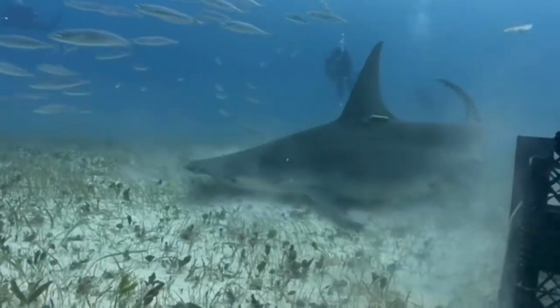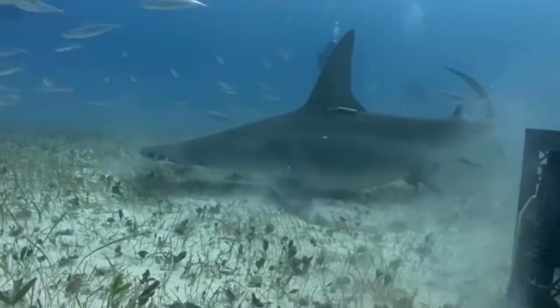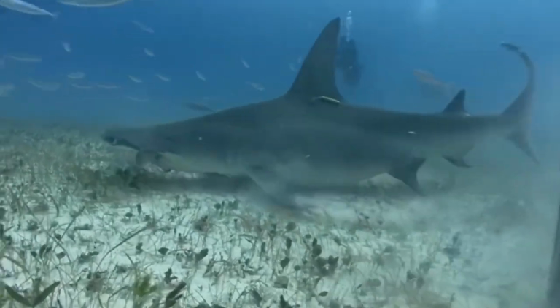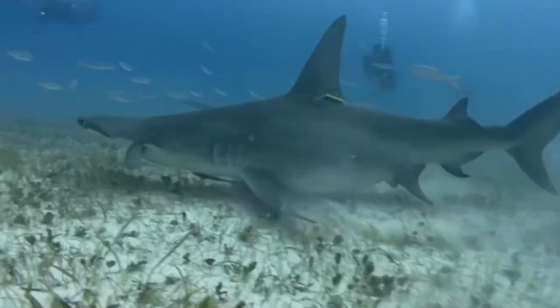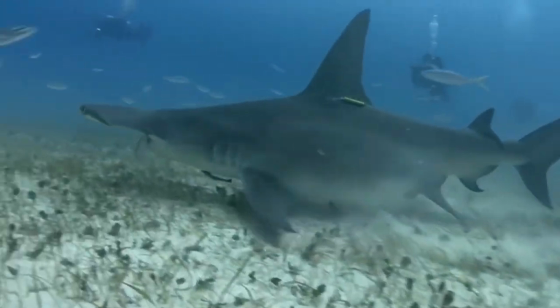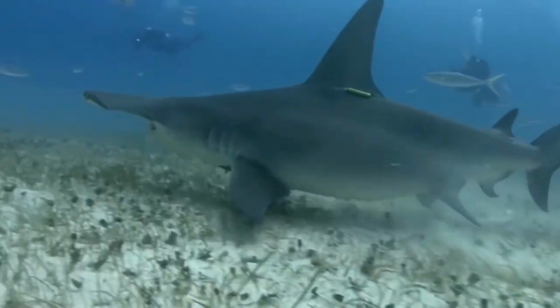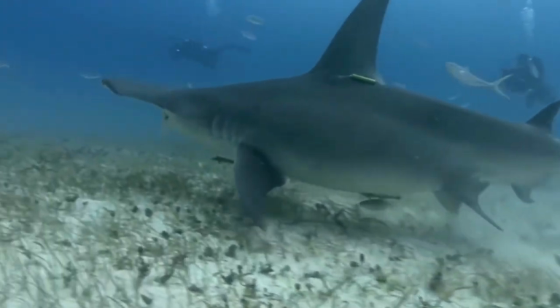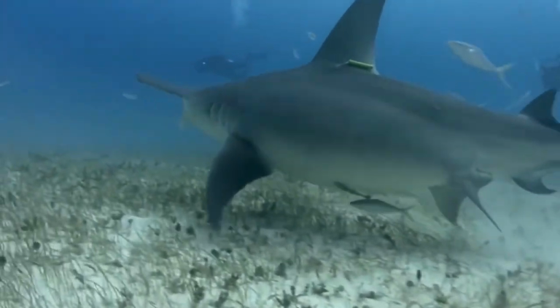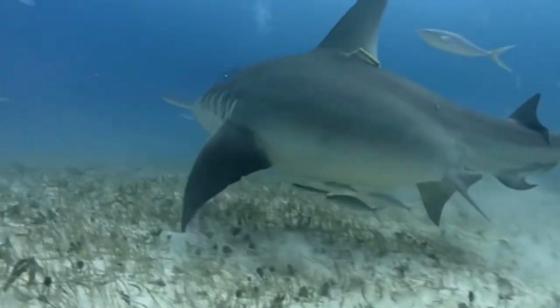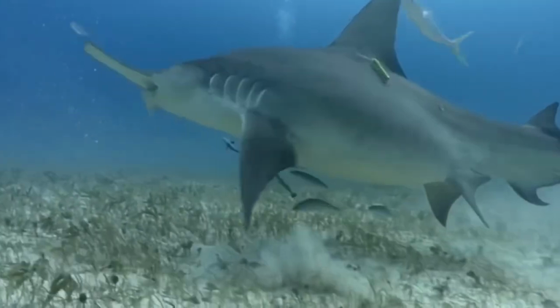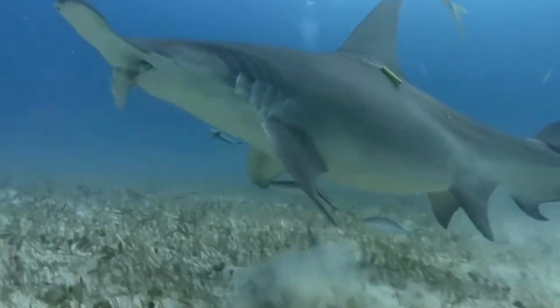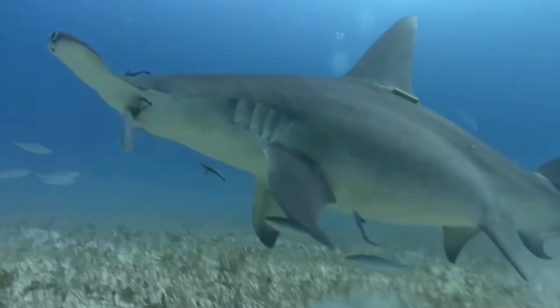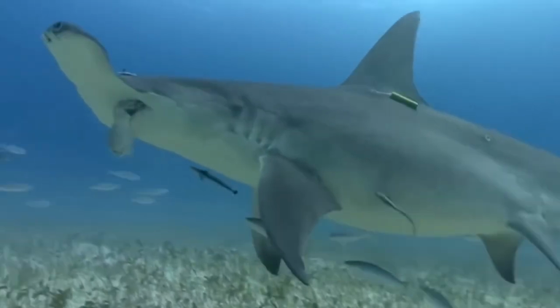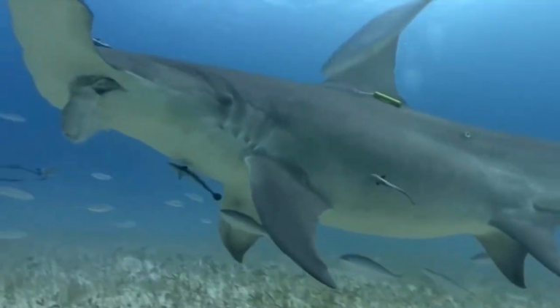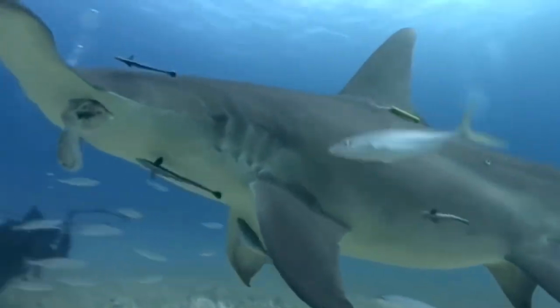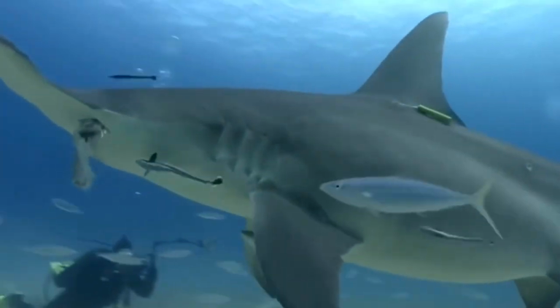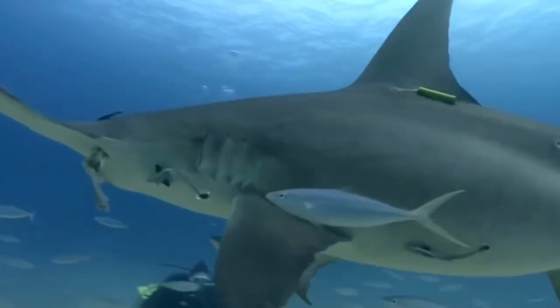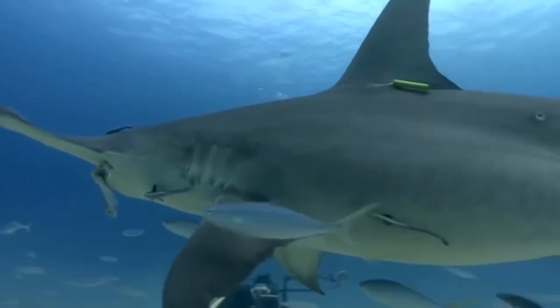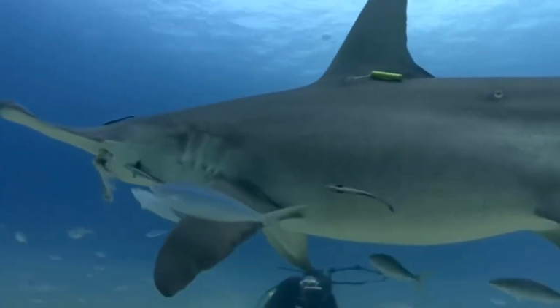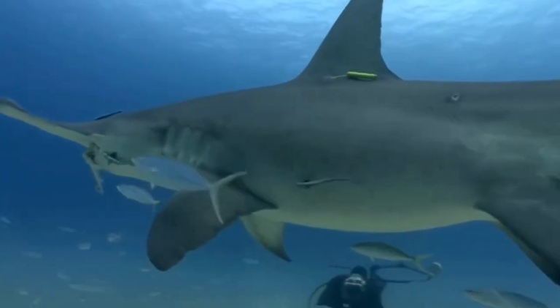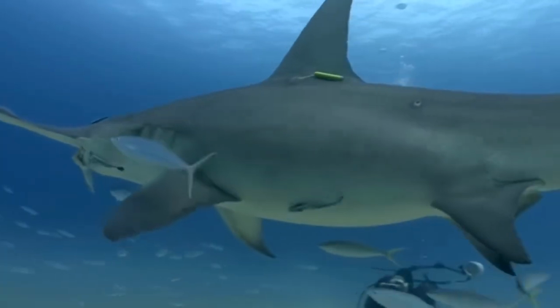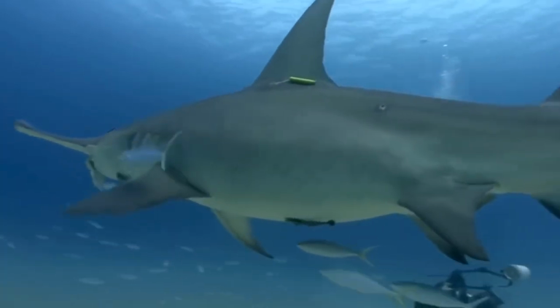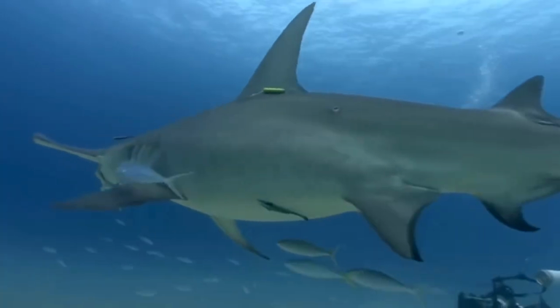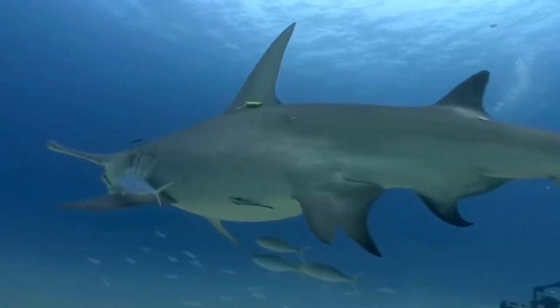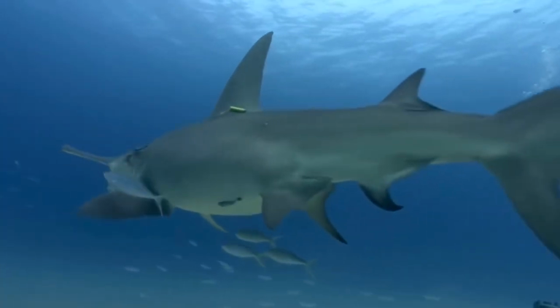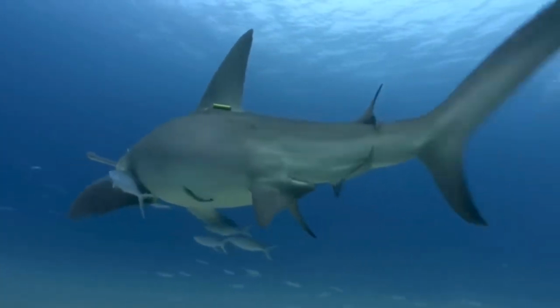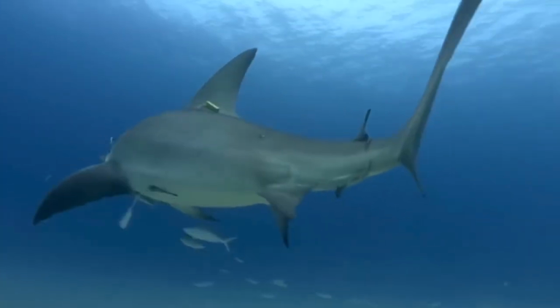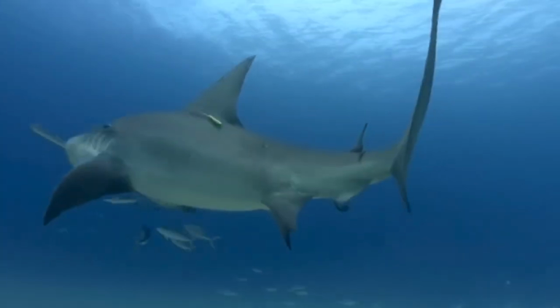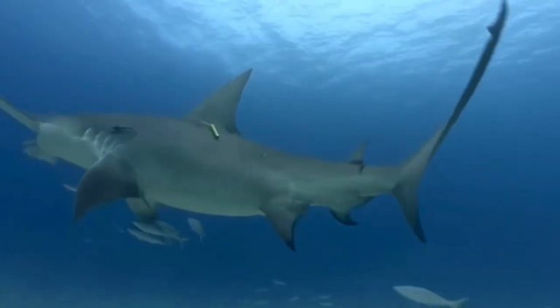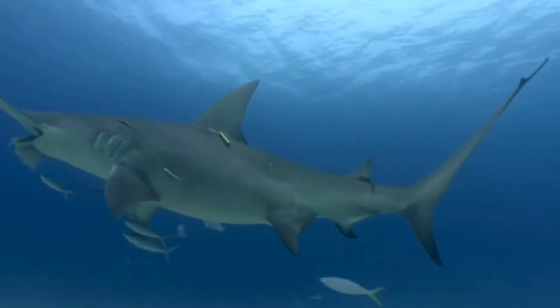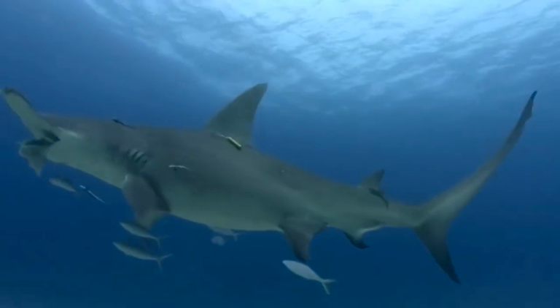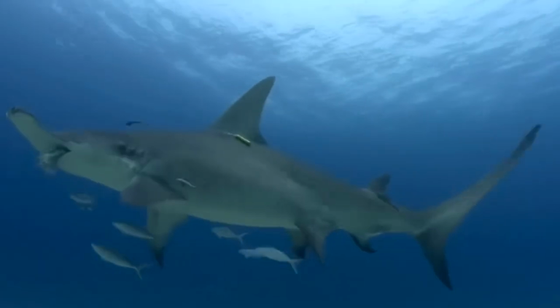I hope you all enjoyed this first video of Shark Week, and stay tuned for more shark videos this week. Thank you guys for watching All Things Marine.